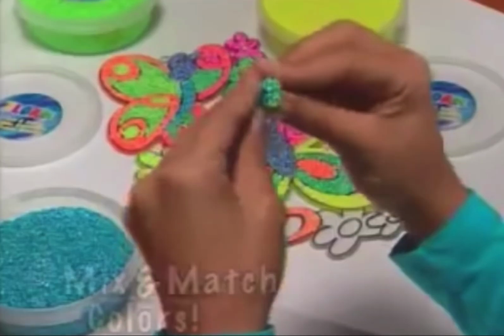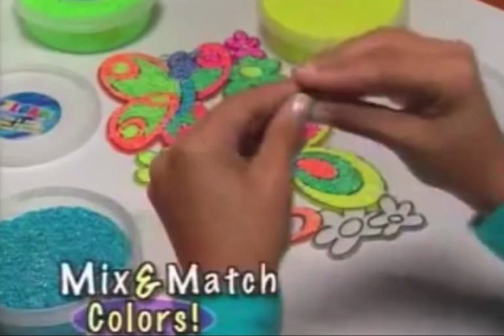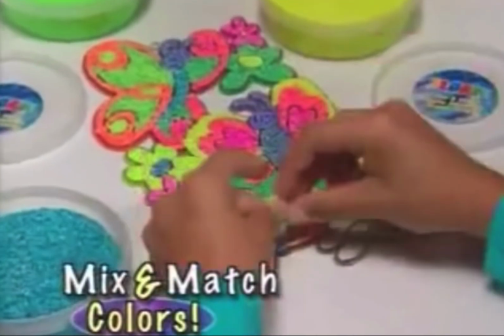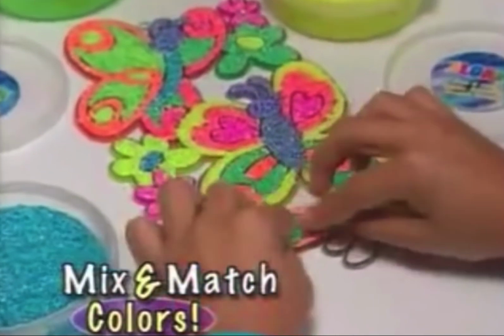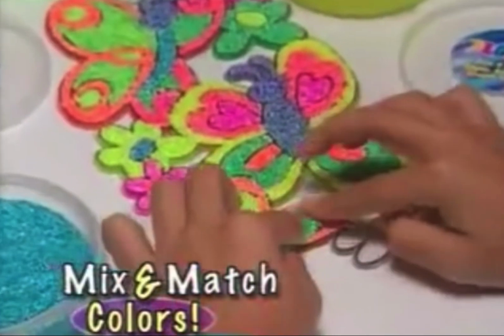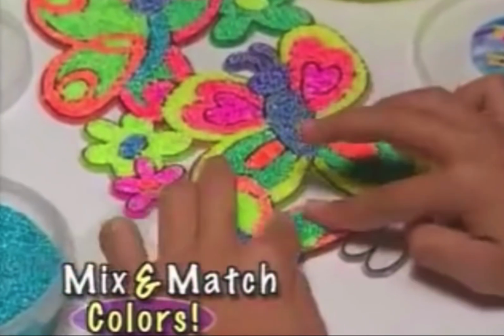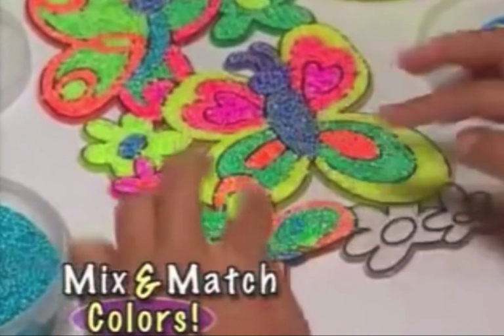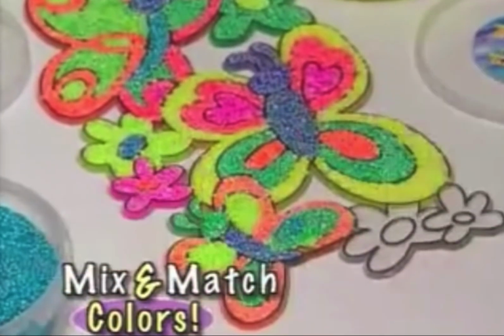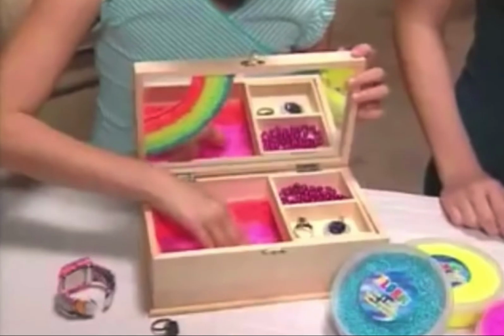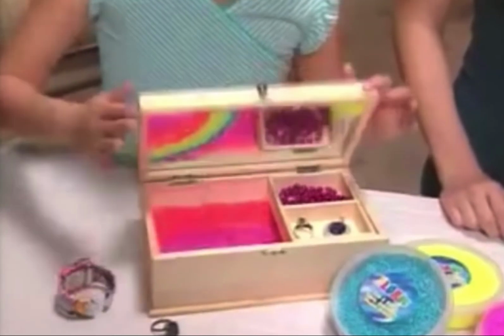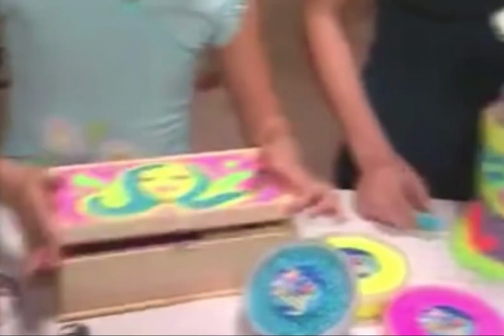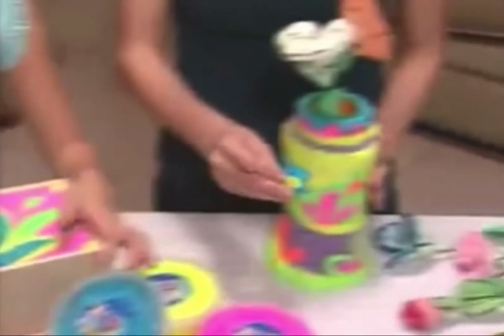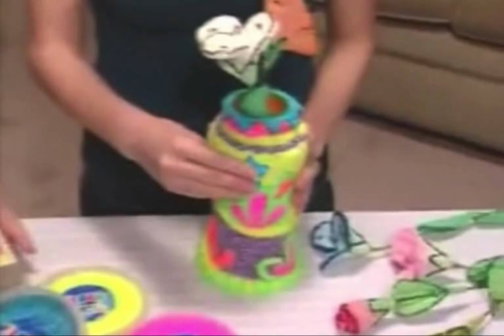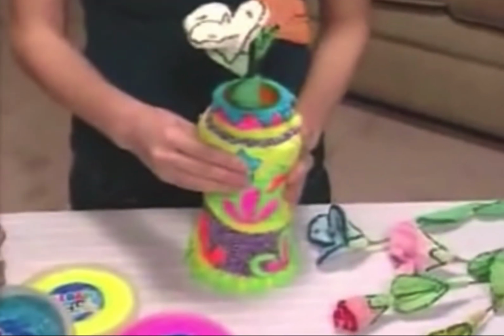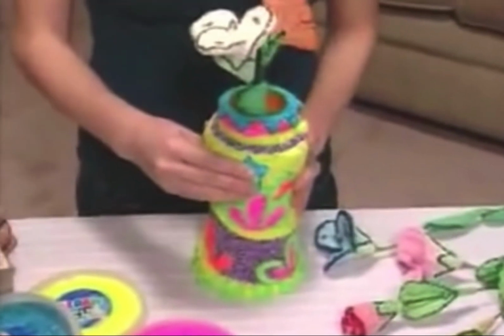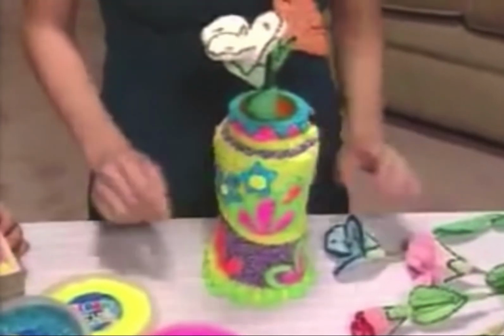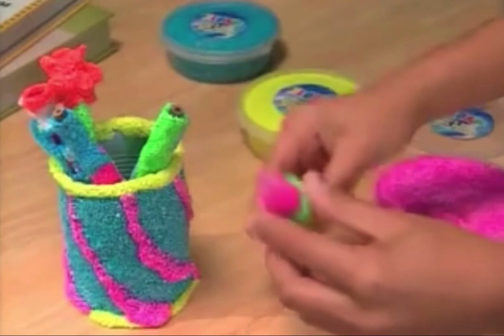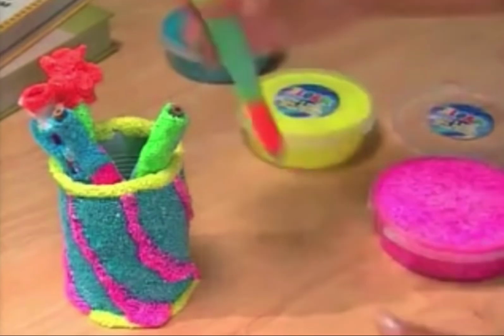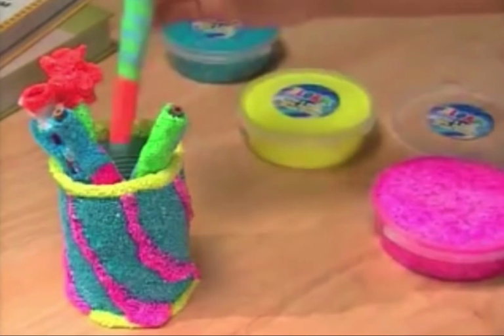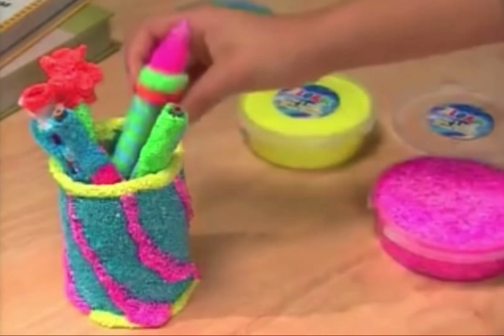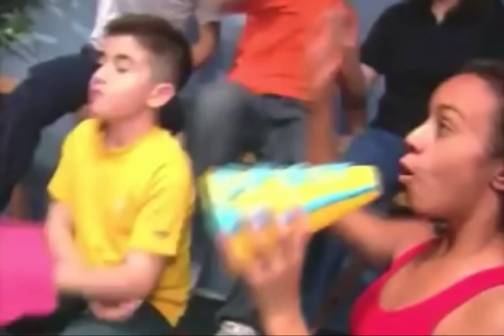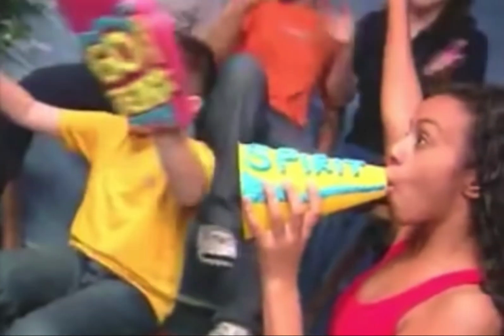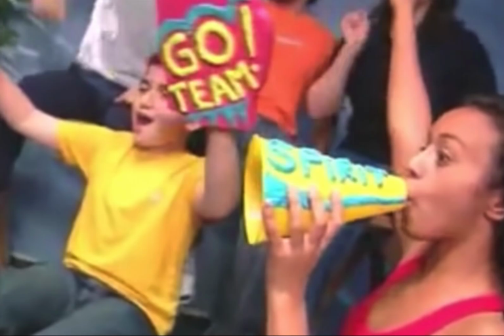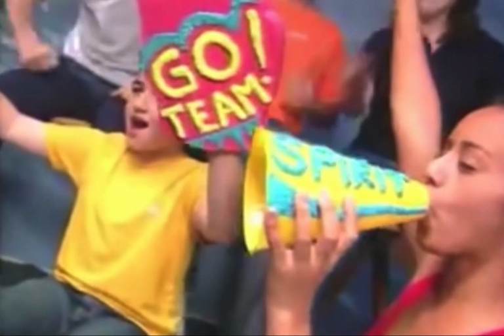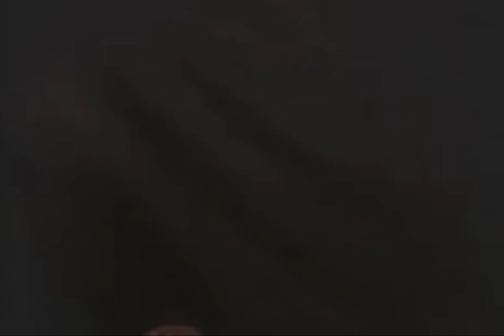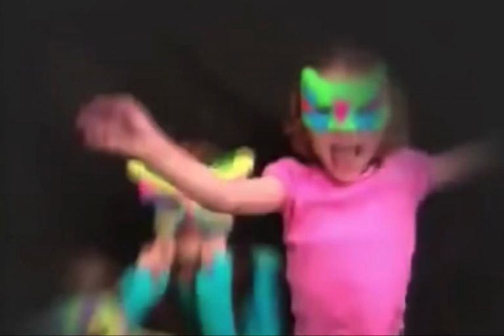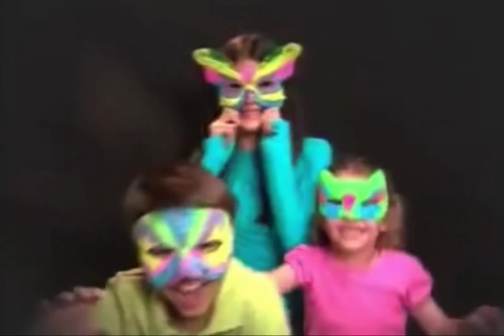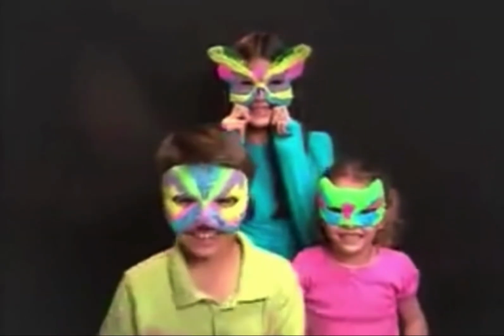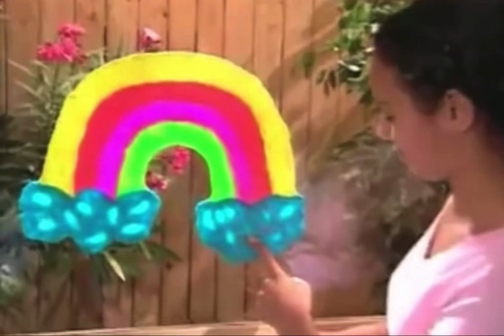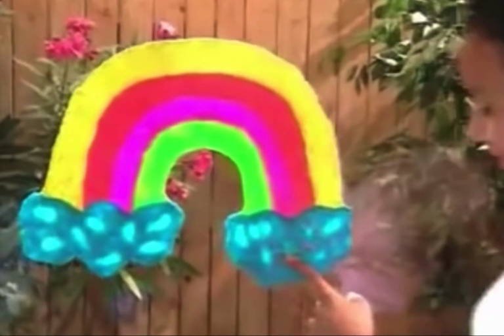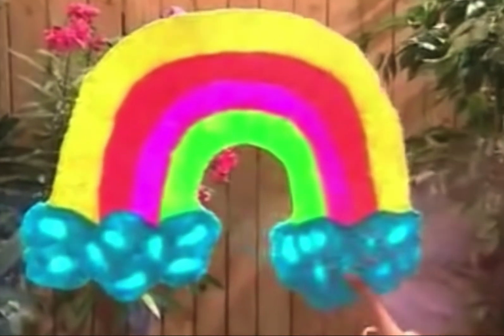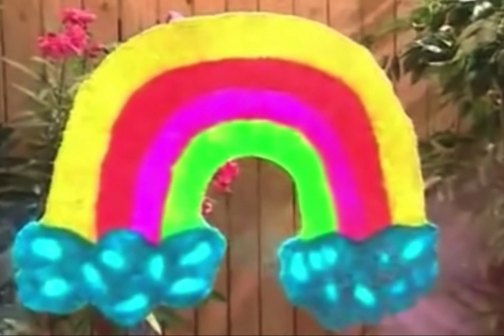Plus mix and match colors for any design you can imagine. Create a stylish jewelry case or a funky floam vase. Foam your pencils so they're cool or show some spirit at school. Make costume masks, even floam rainbow glass.